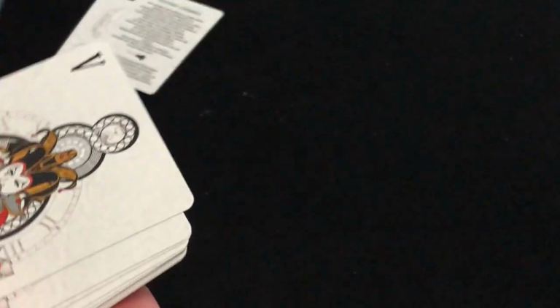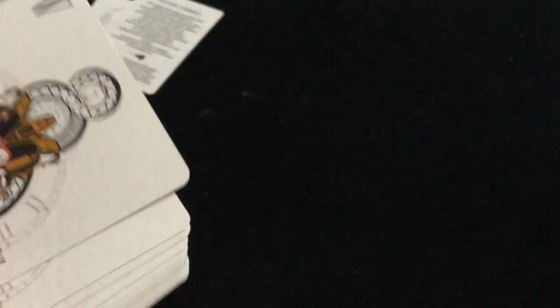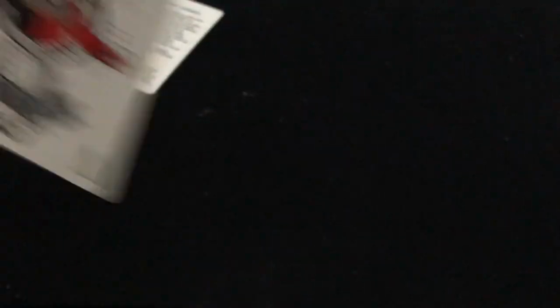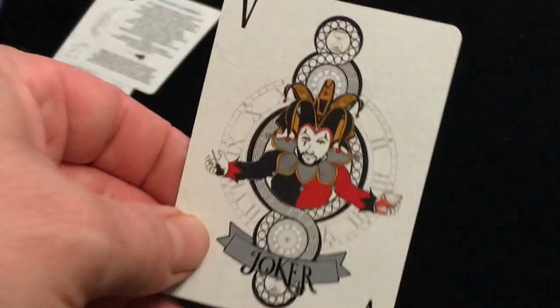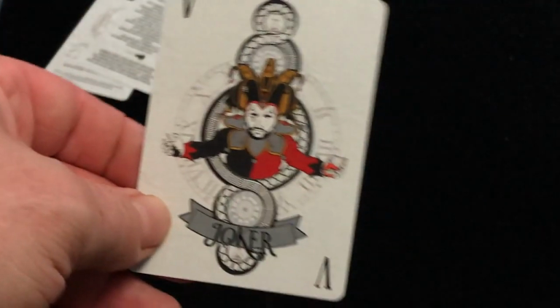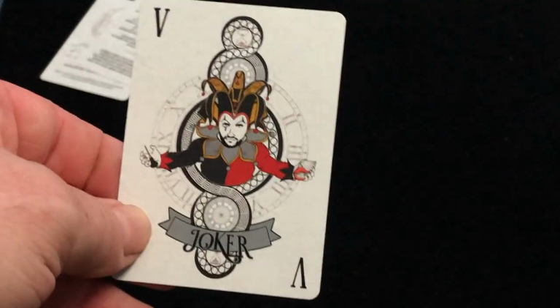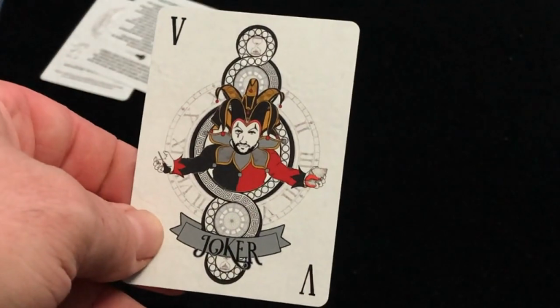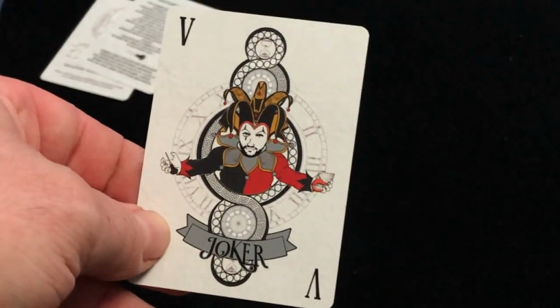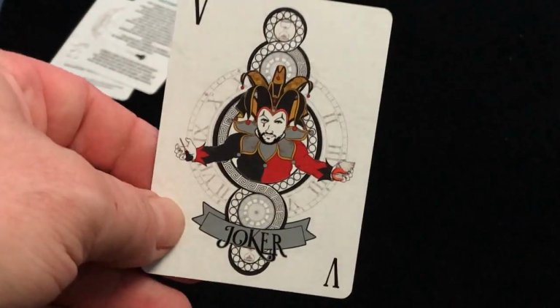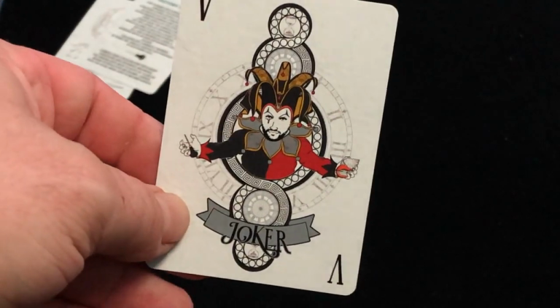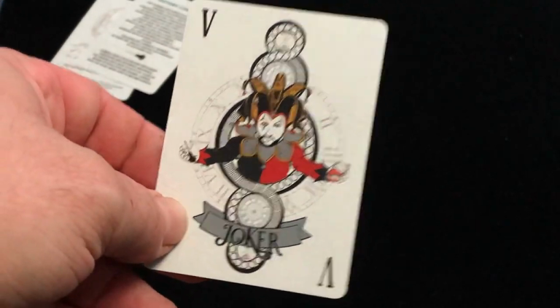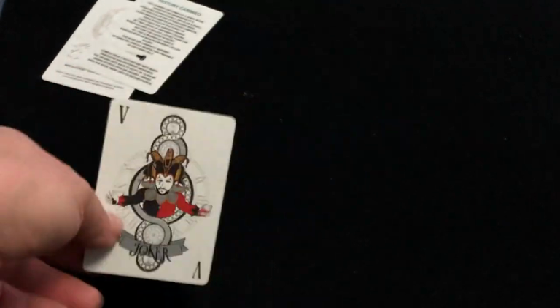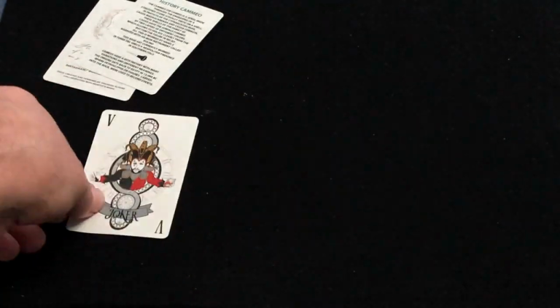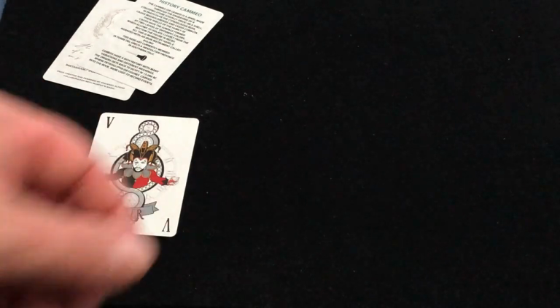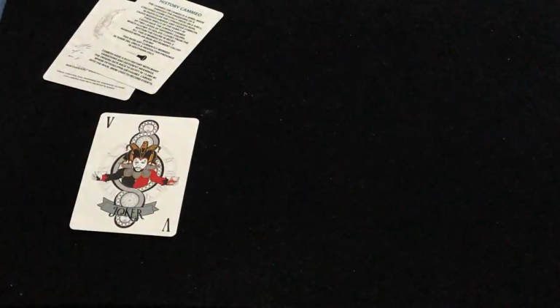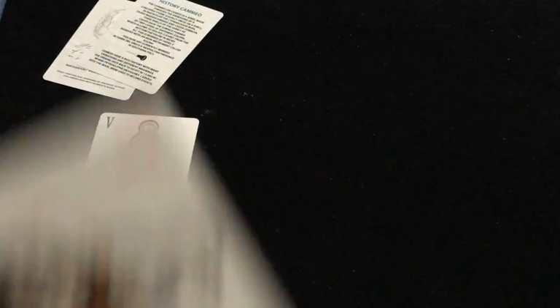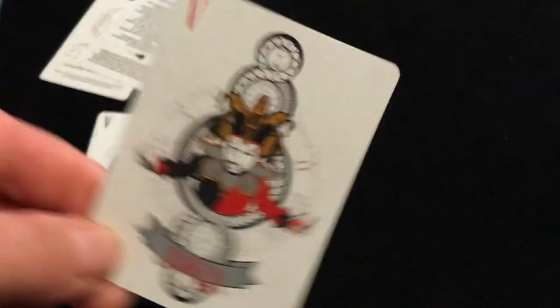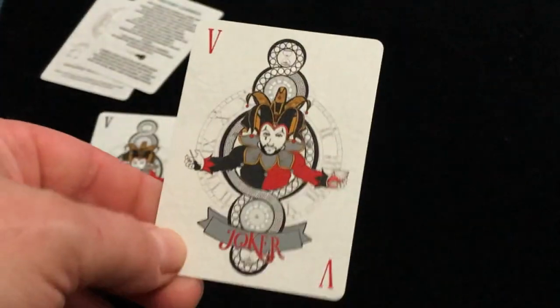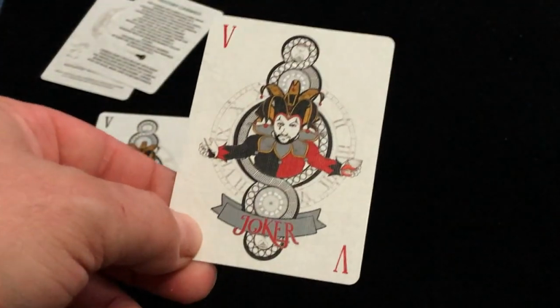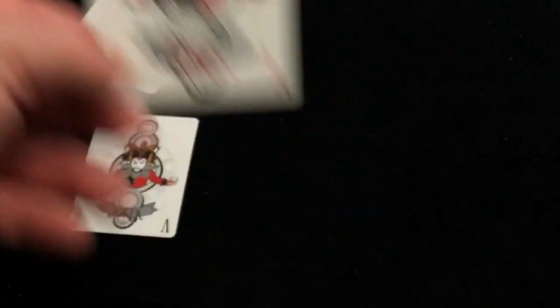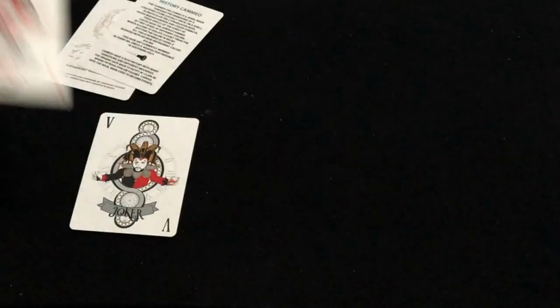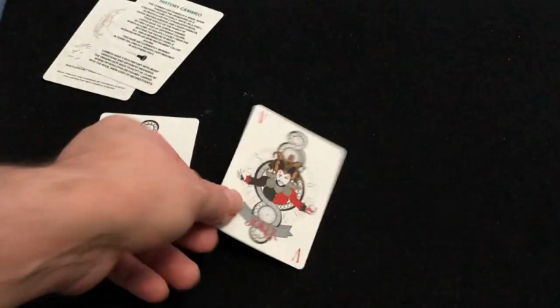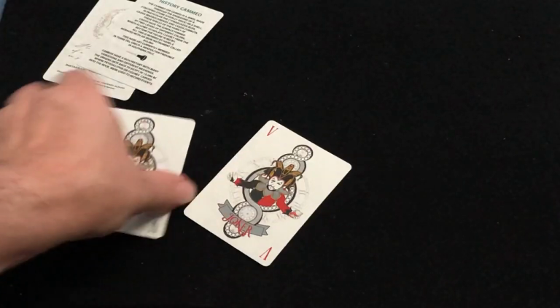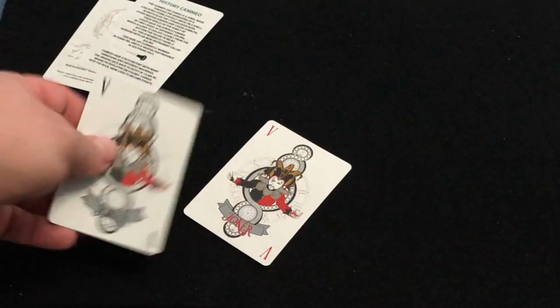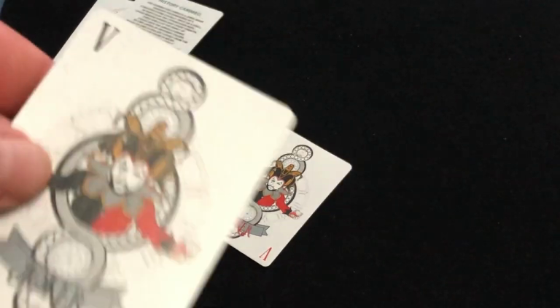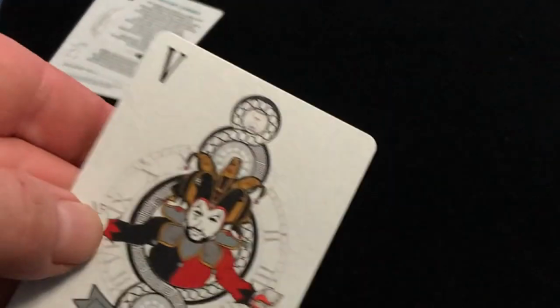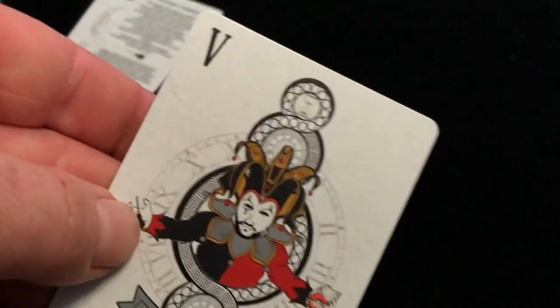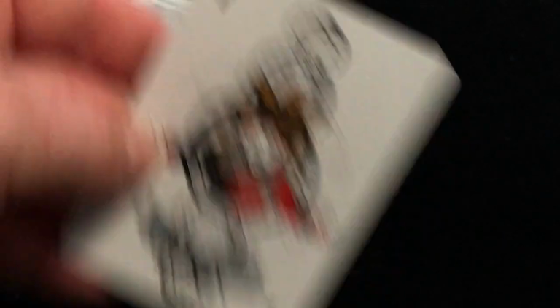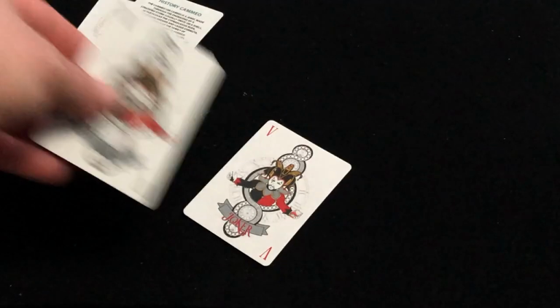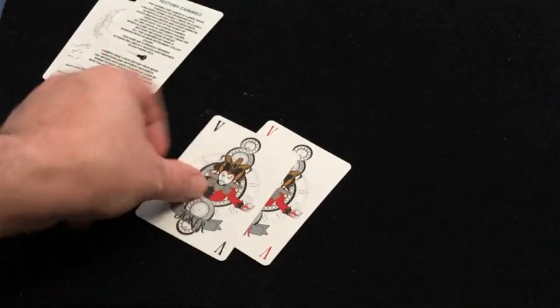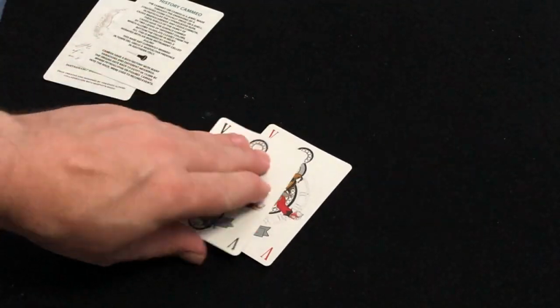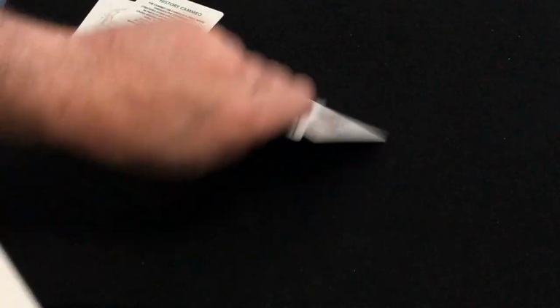The Jokers have a V in the index and very nice artwork. It says Joker at the bottom — one in black color, one in red.